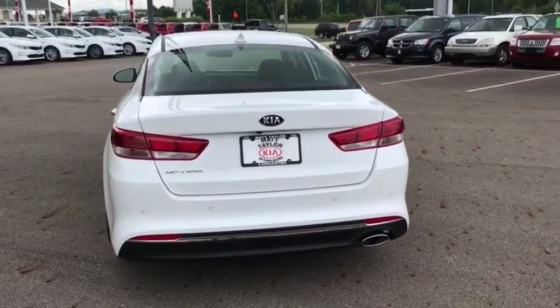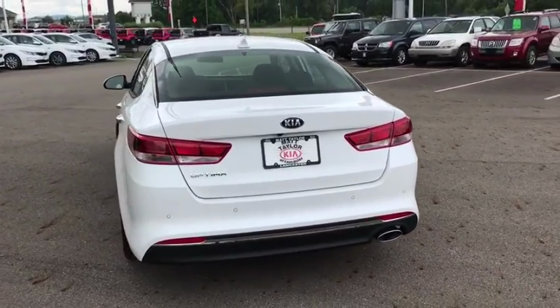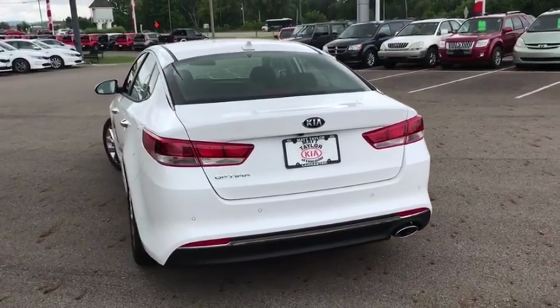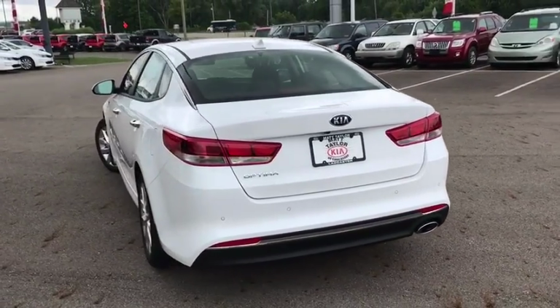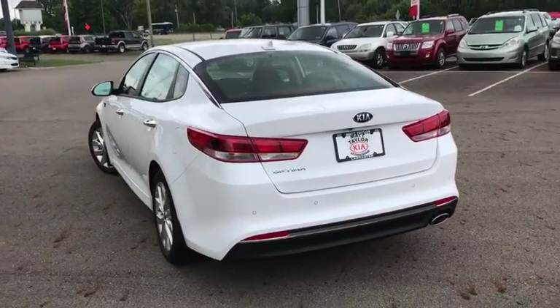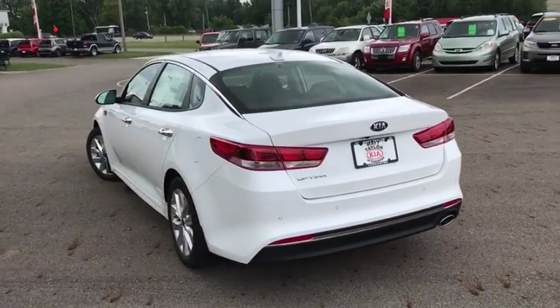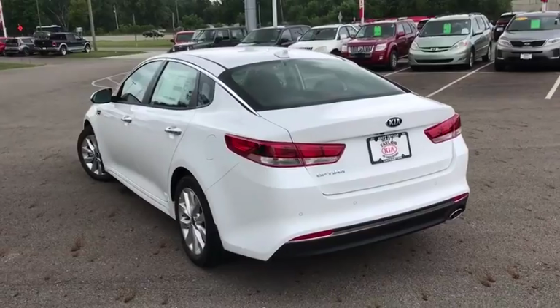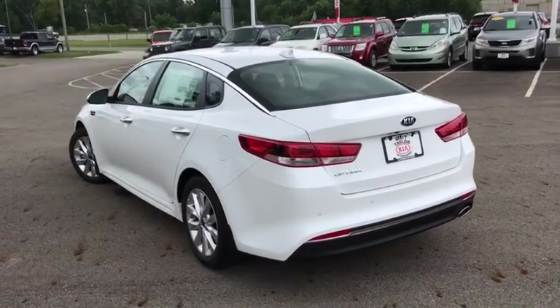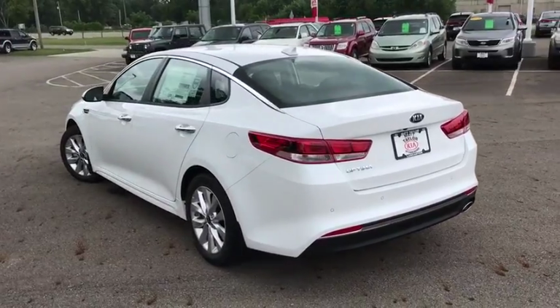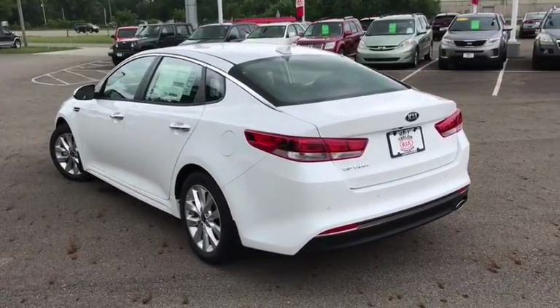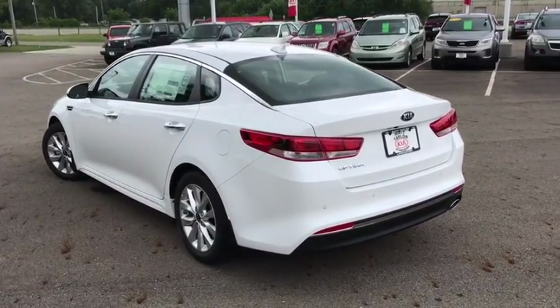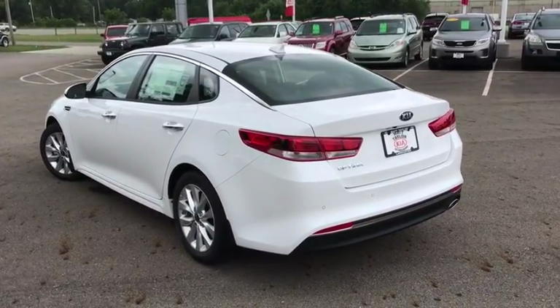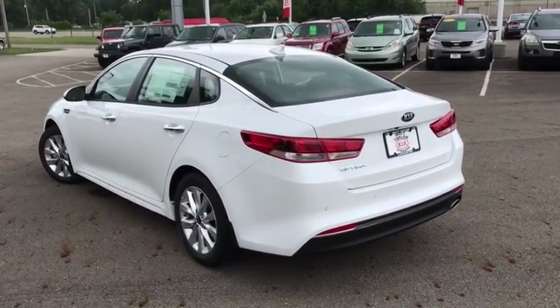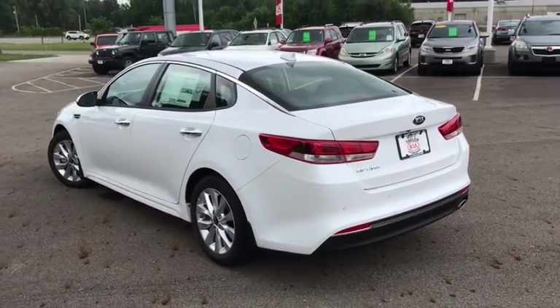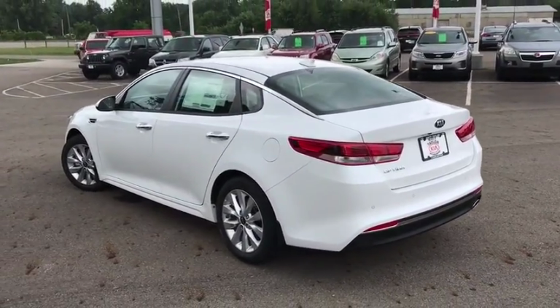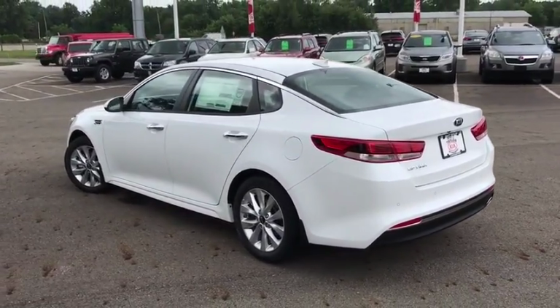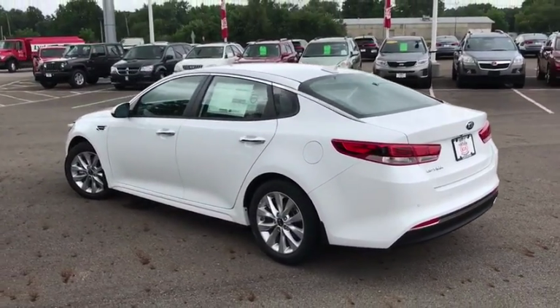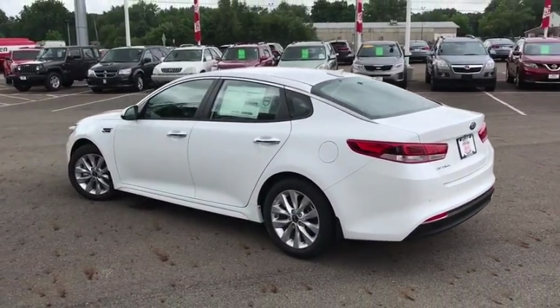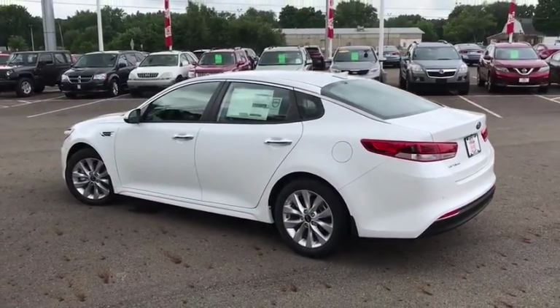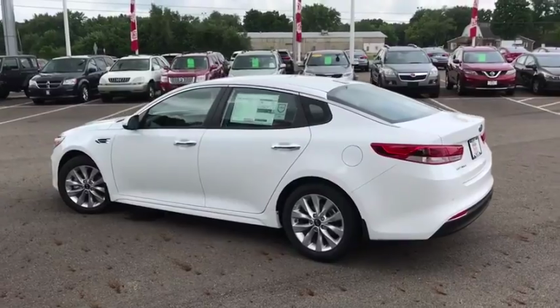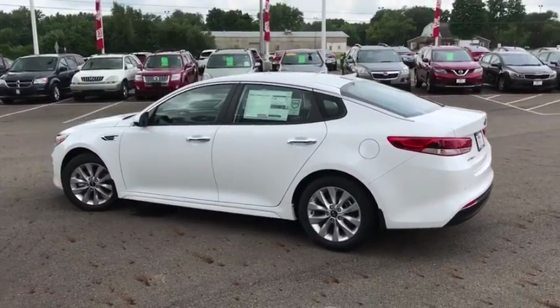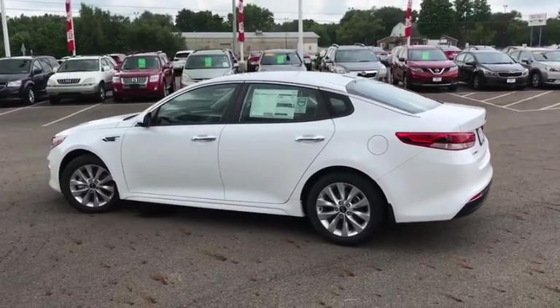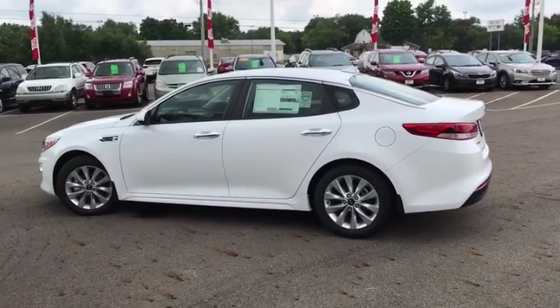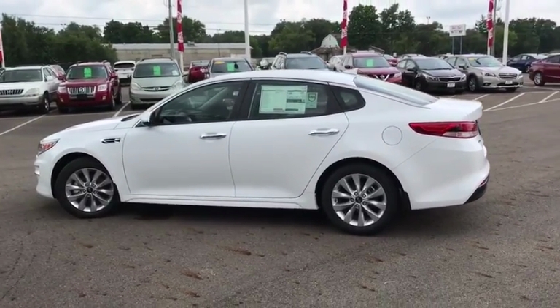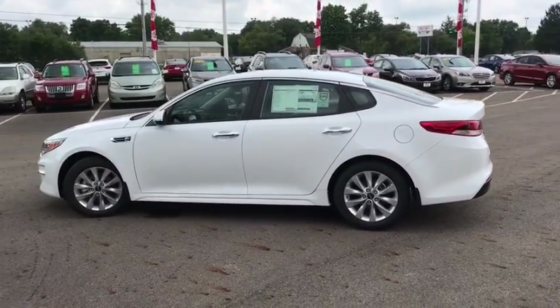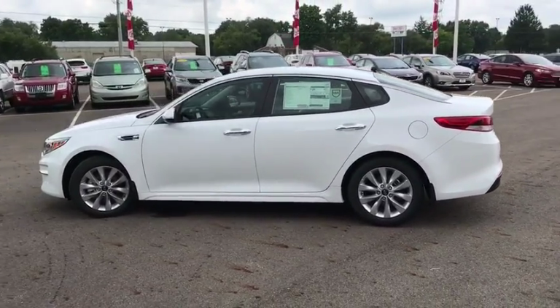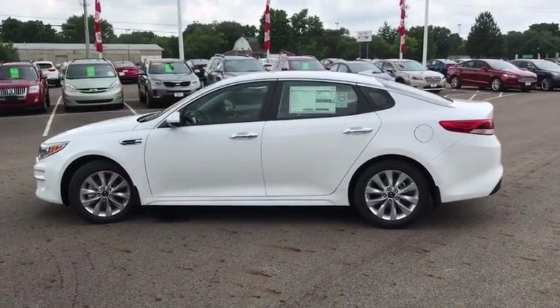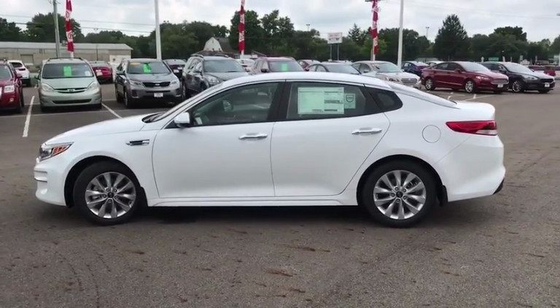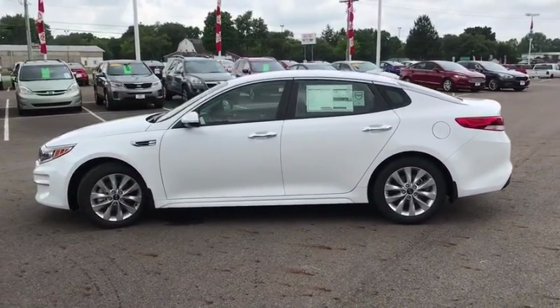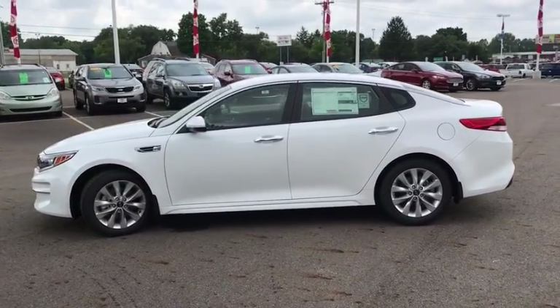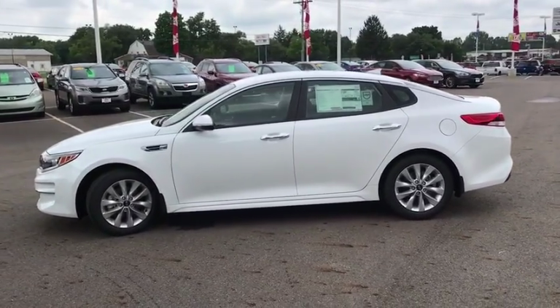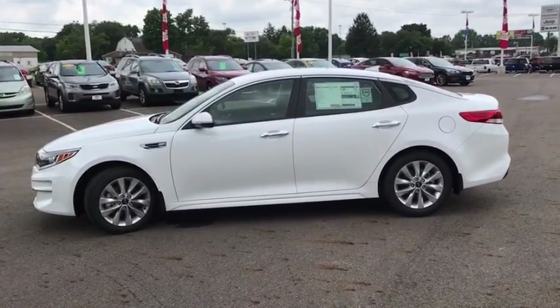Here are some of this vehicle's great options: steering wheel audio control, backup camera, anti-lock braking system, stability control, traction control, keyless entry, Bluetooth, power steering, and adjustable steering wheel.